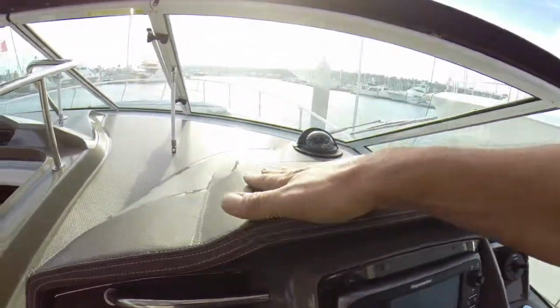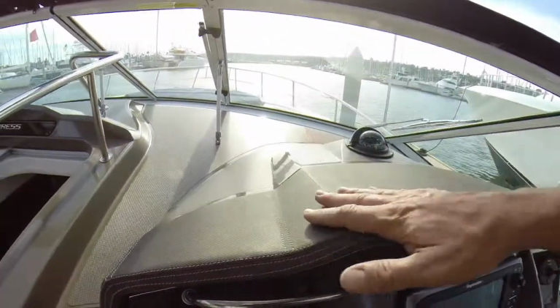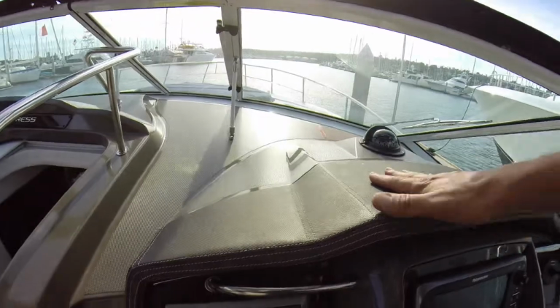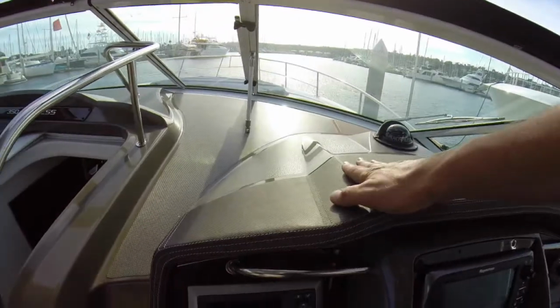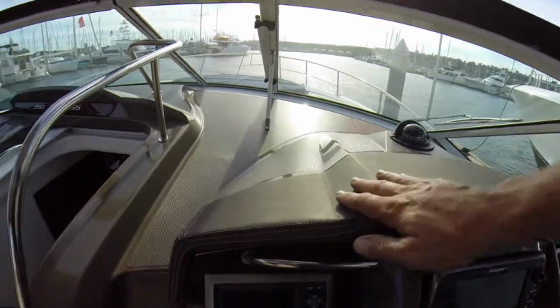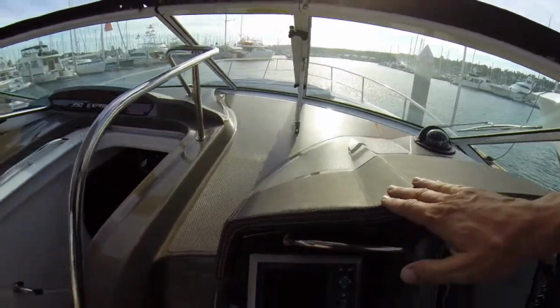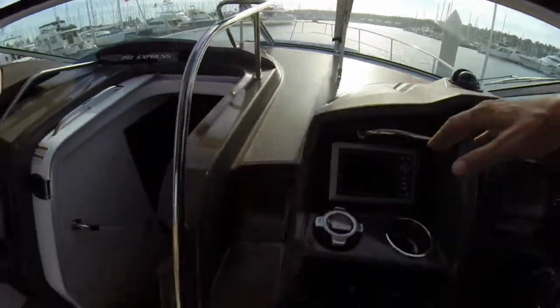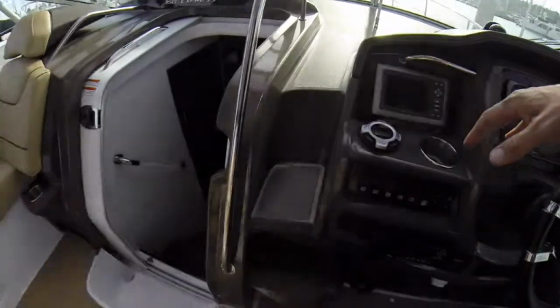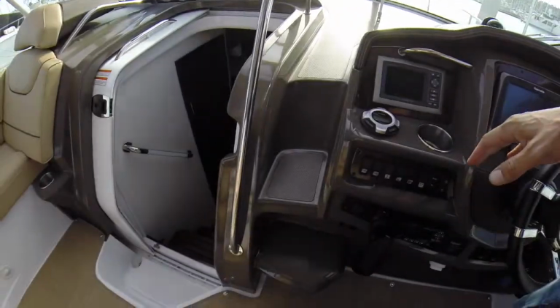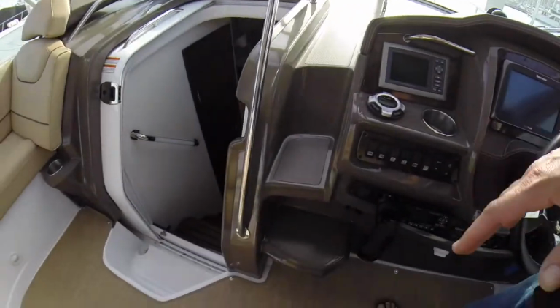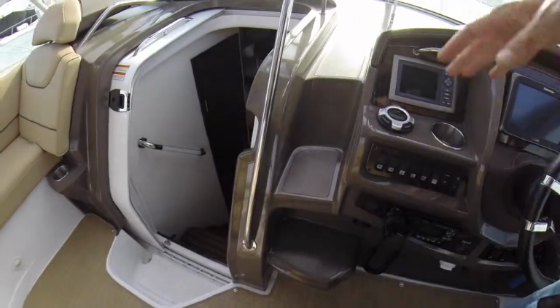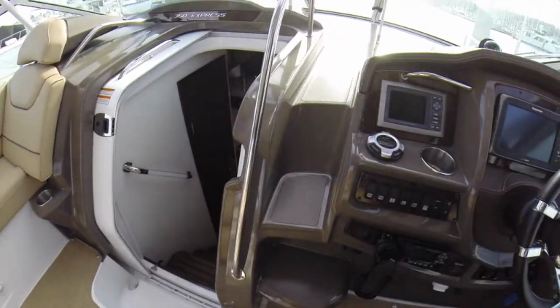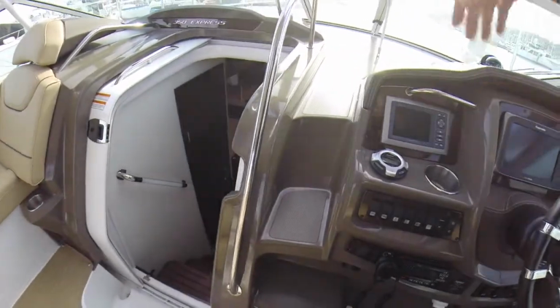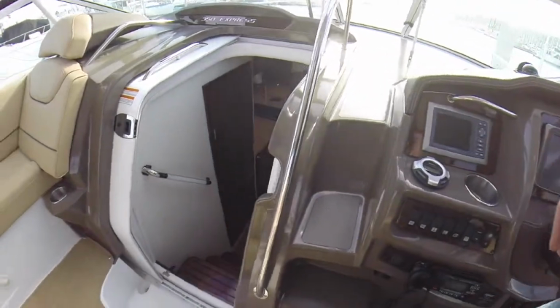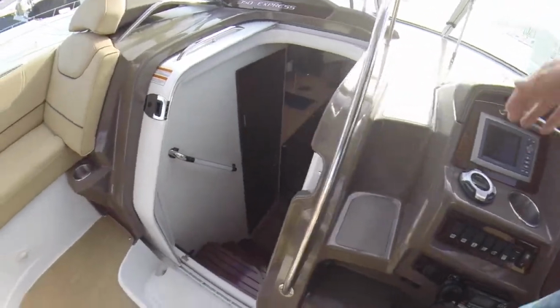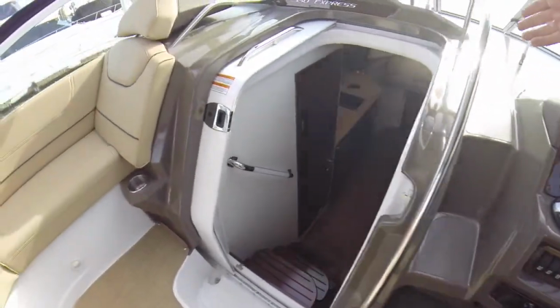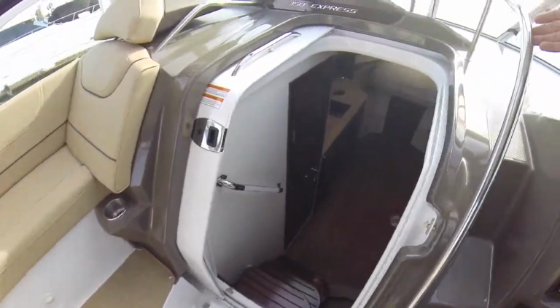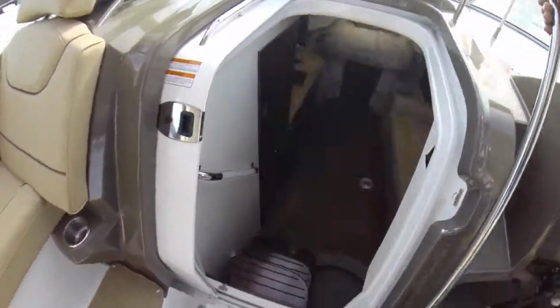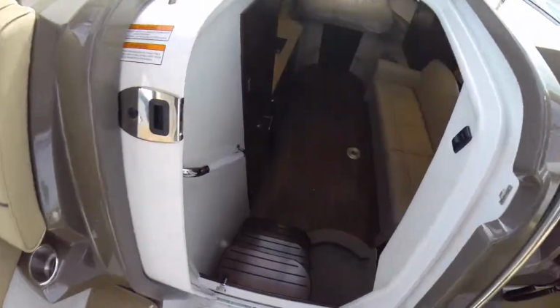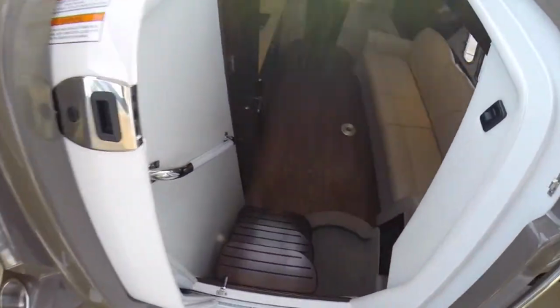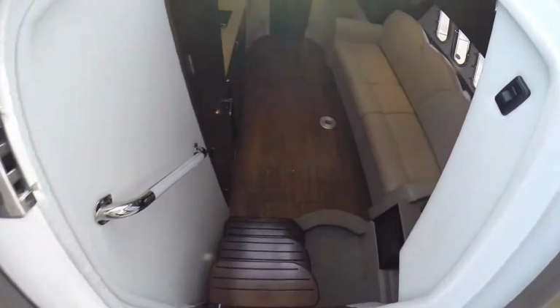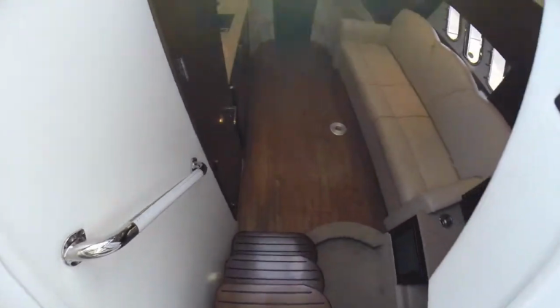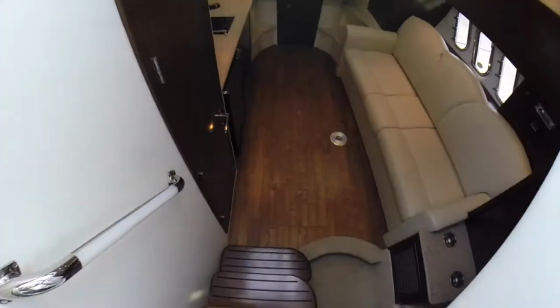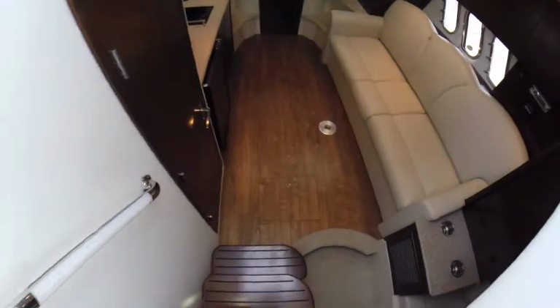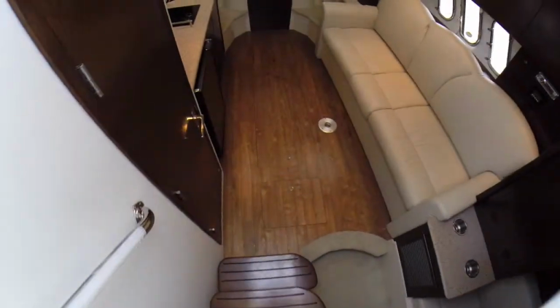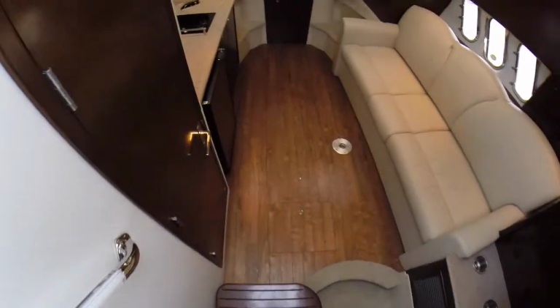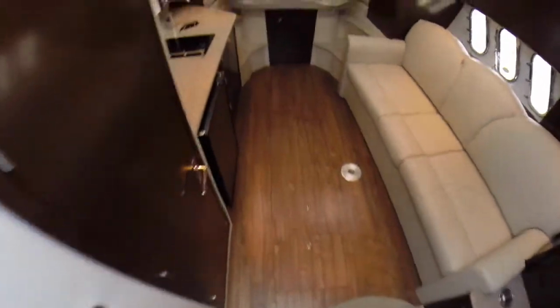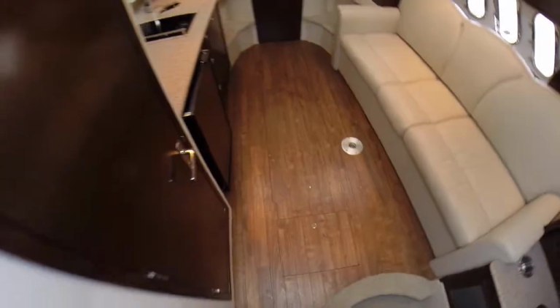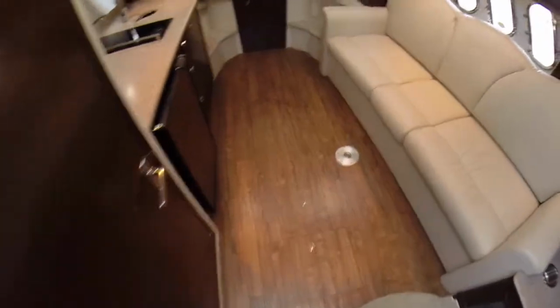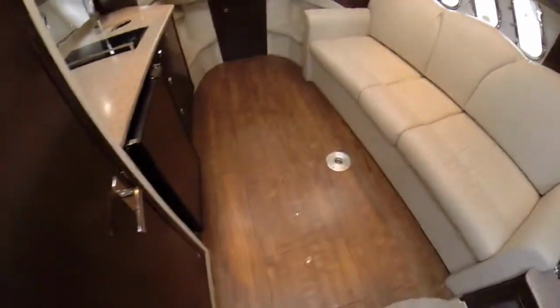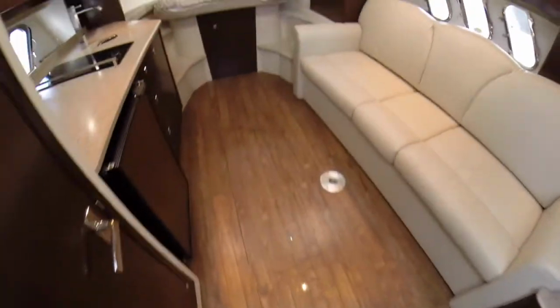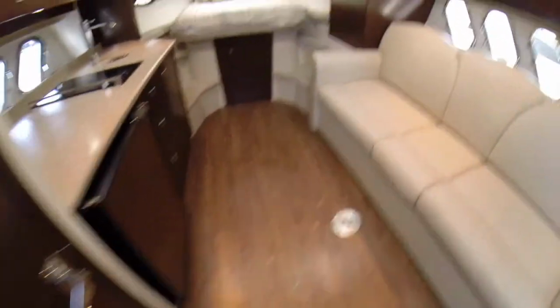Here's your center walk-through to the bow. As we head down the stairs, nice large stairs with handholds.